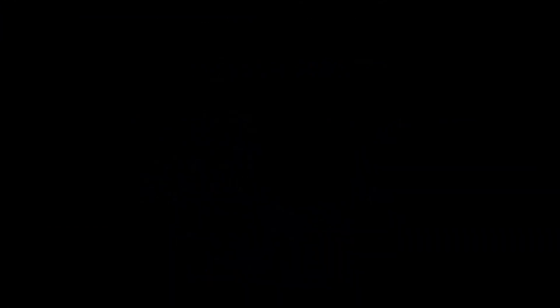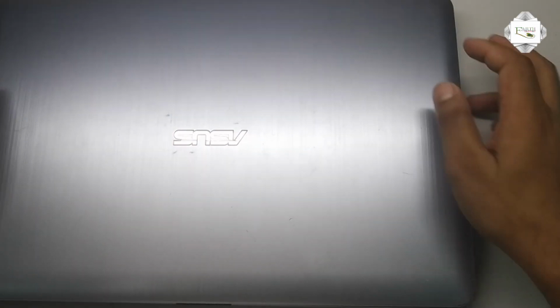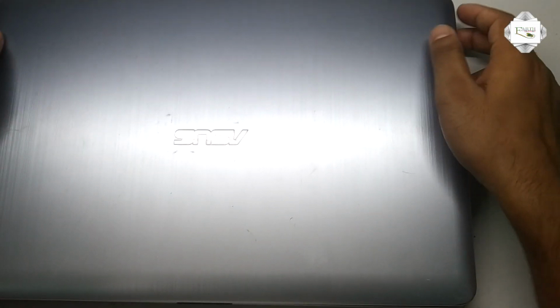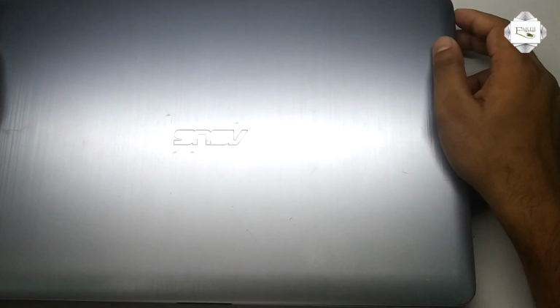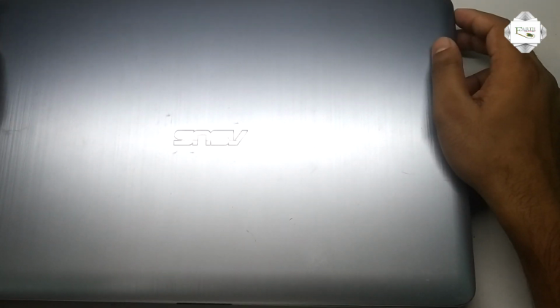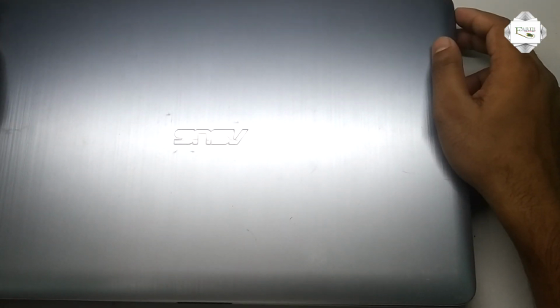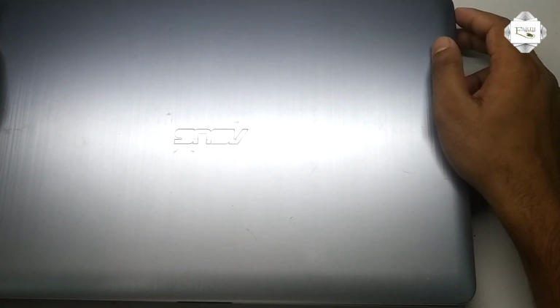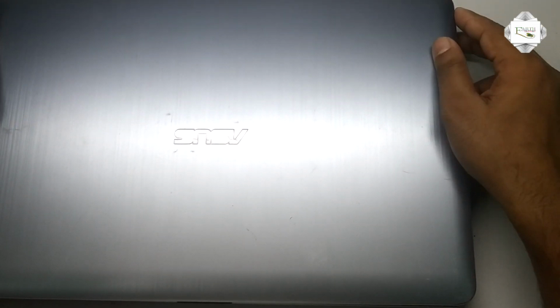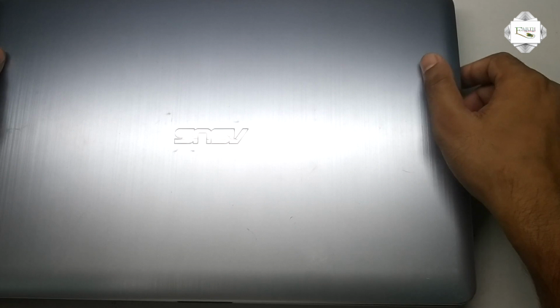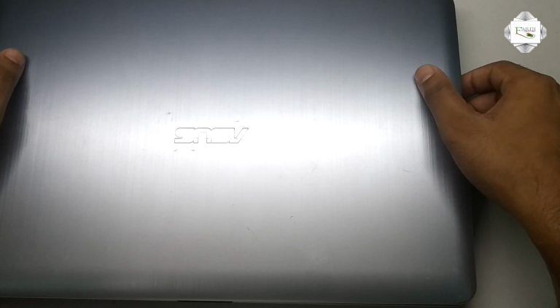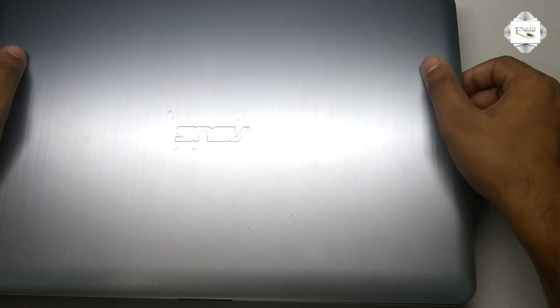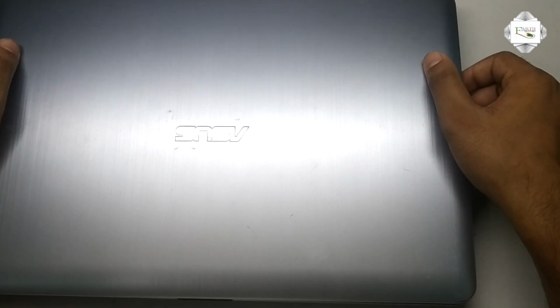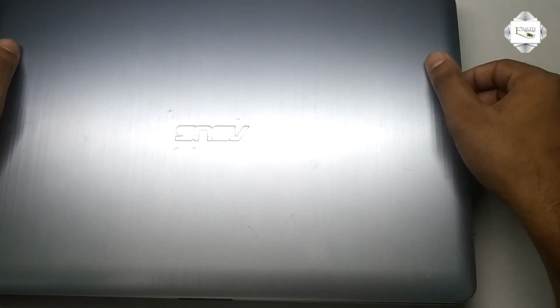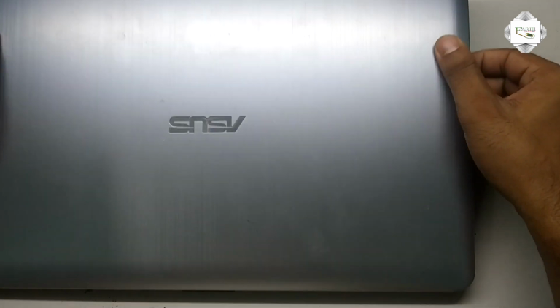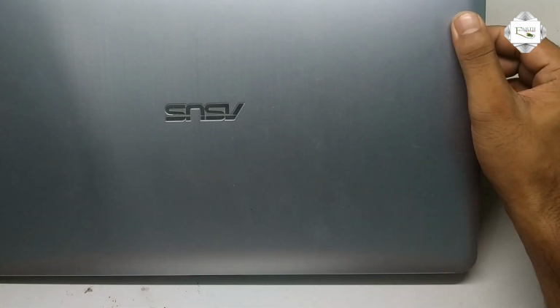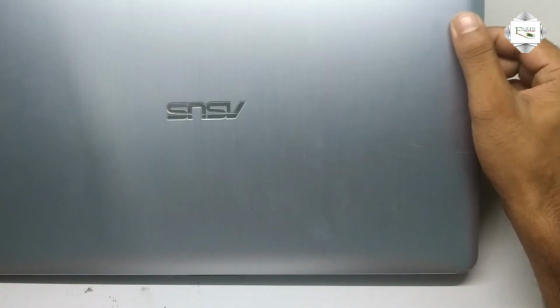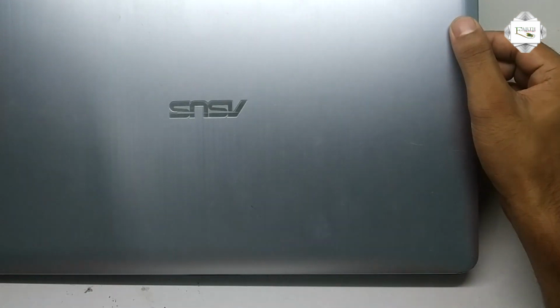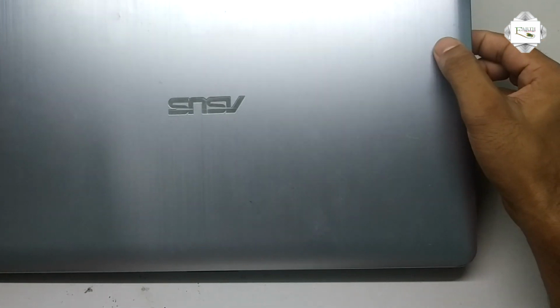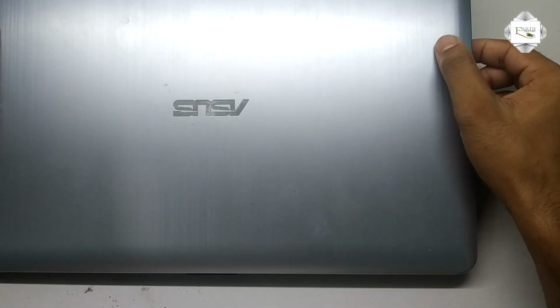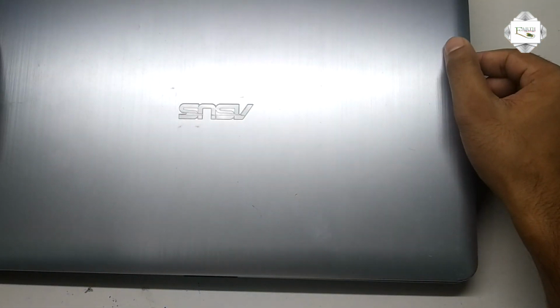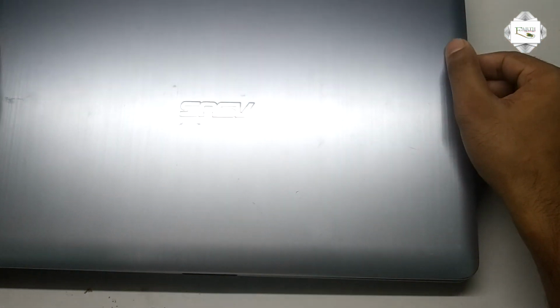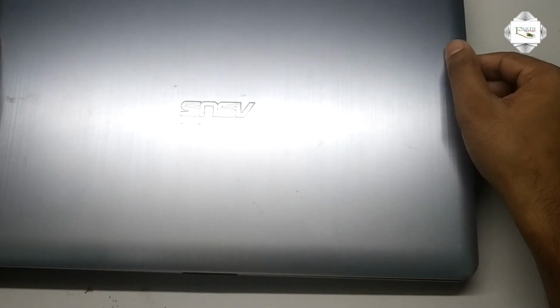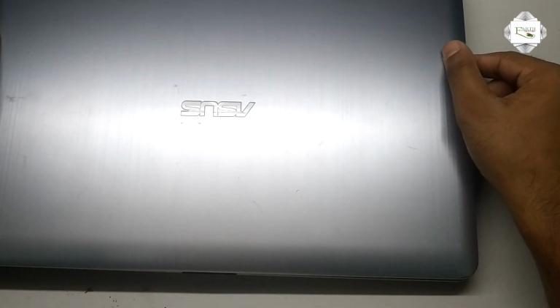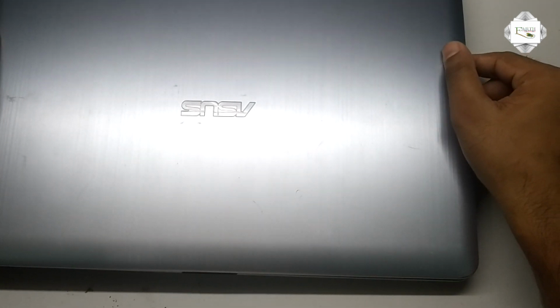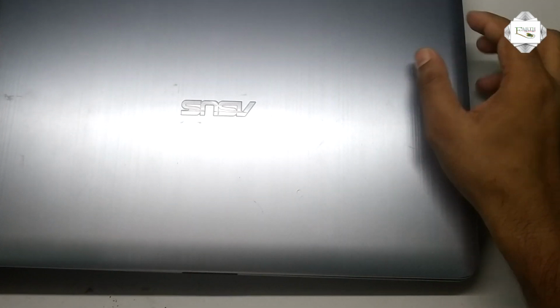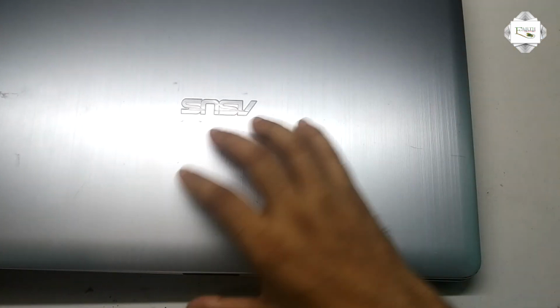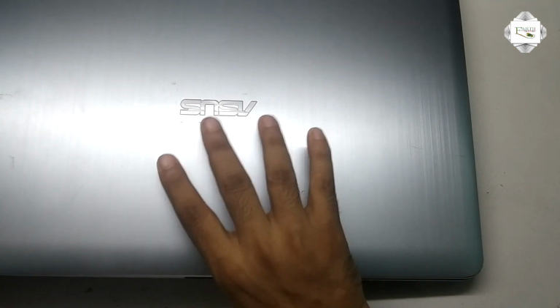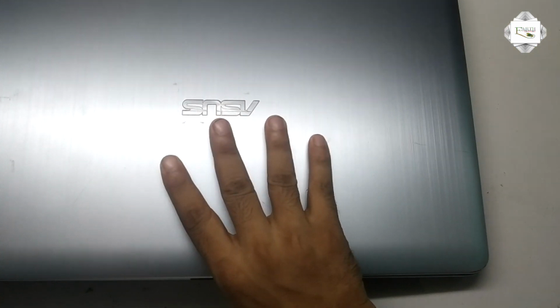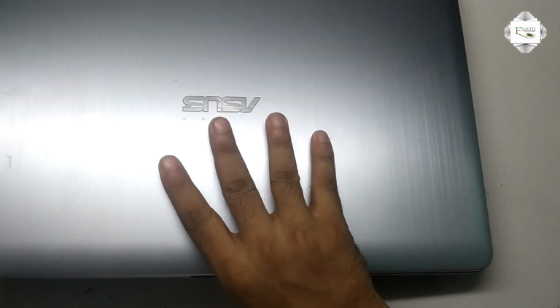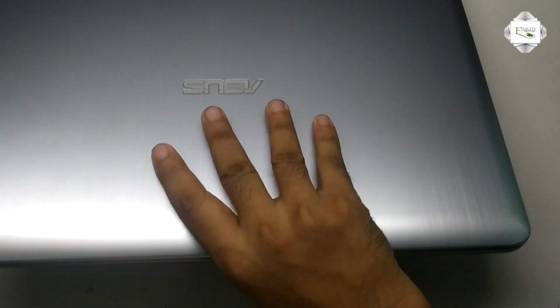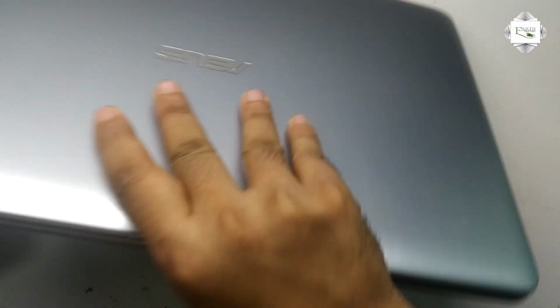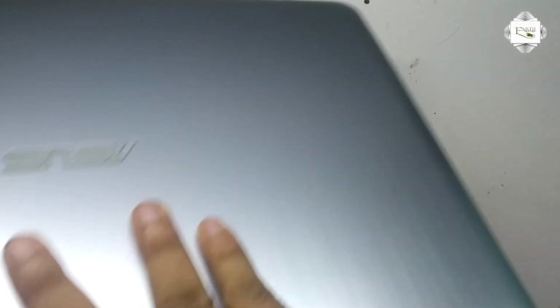Hello viewers, today I discuss the Asus Laptop Sensing Battery — how to sense the Asus Laptop Battery.